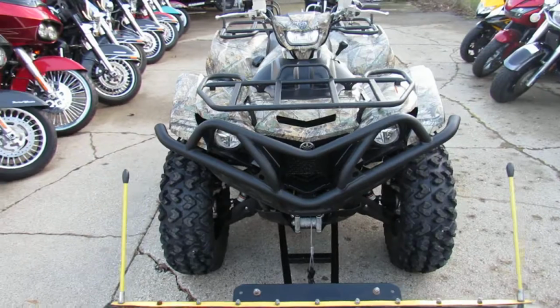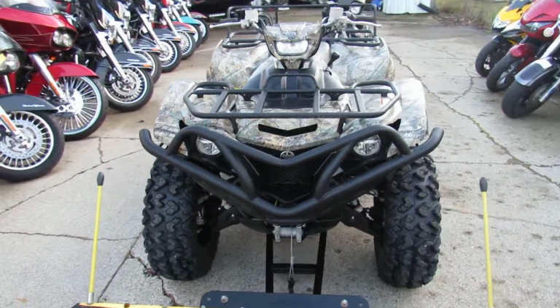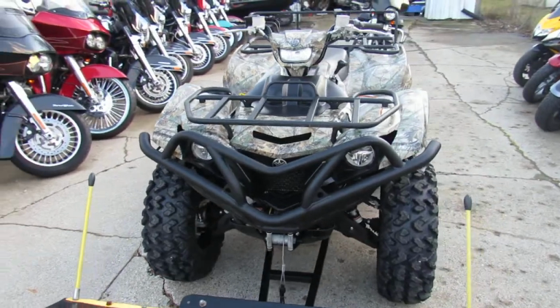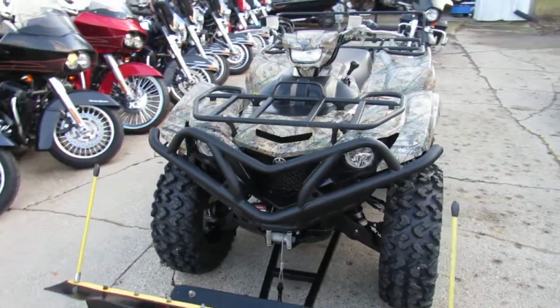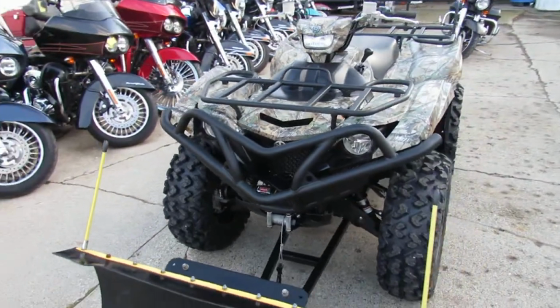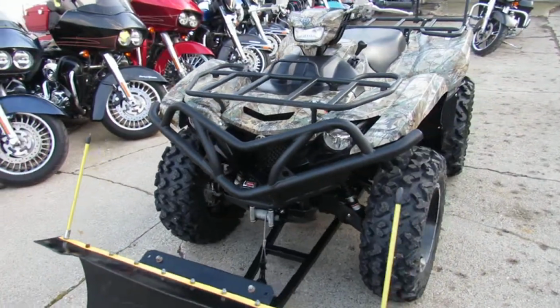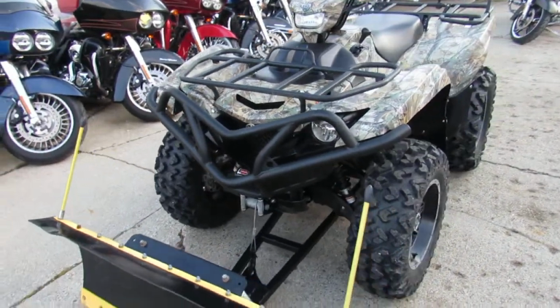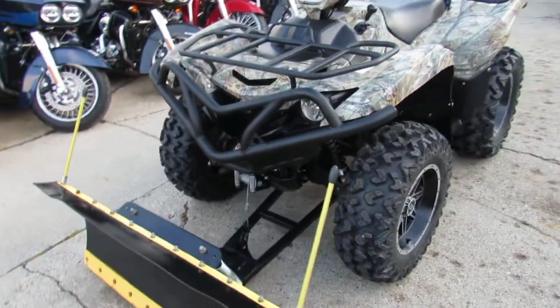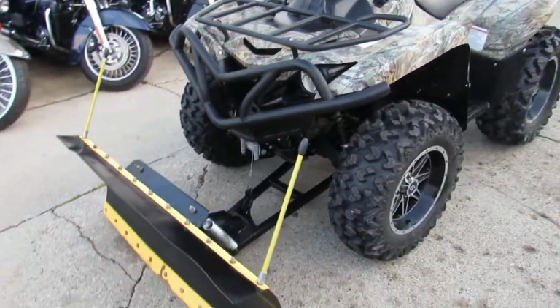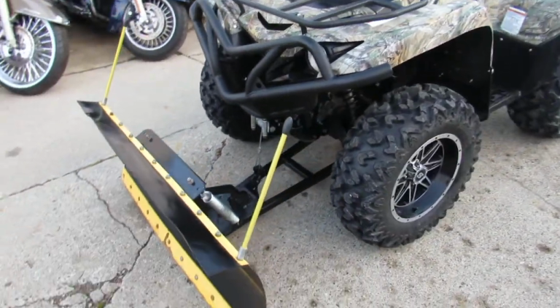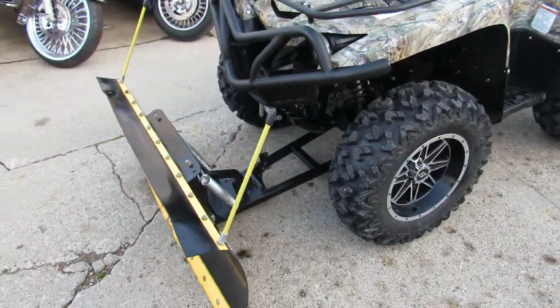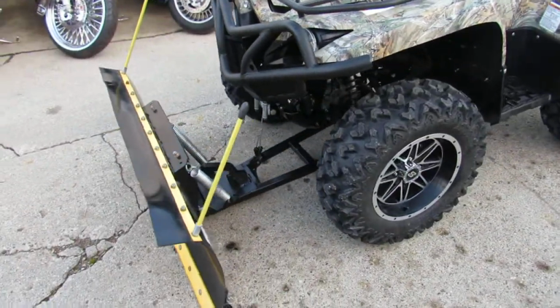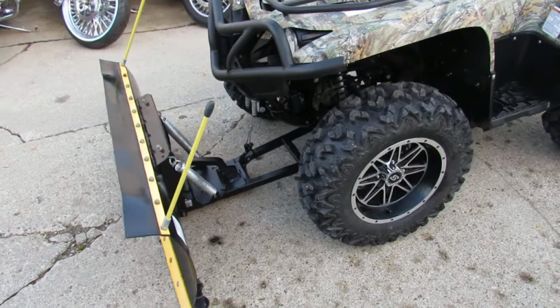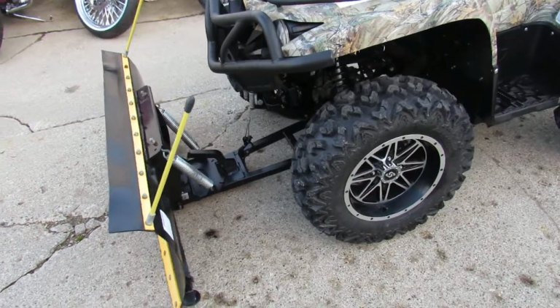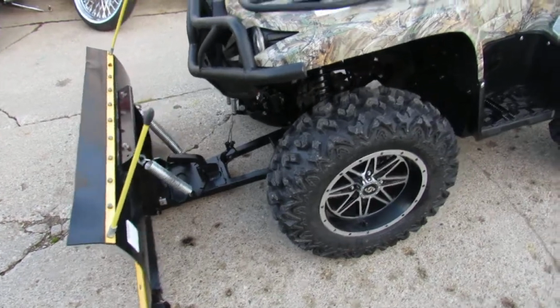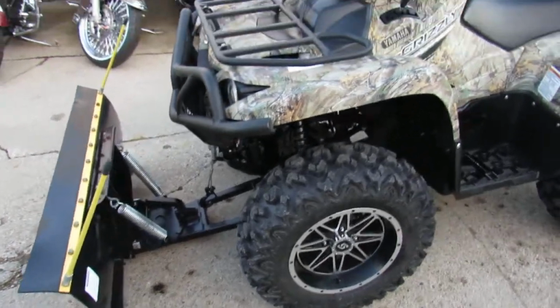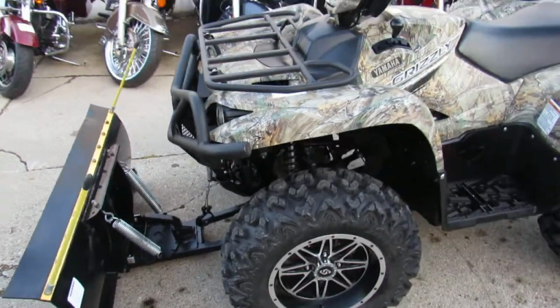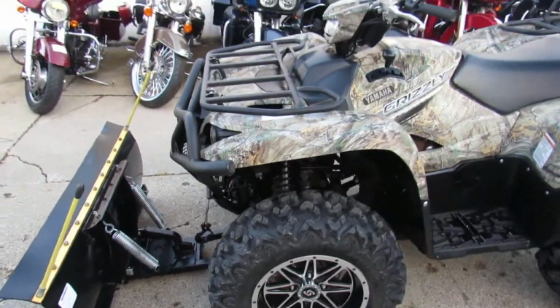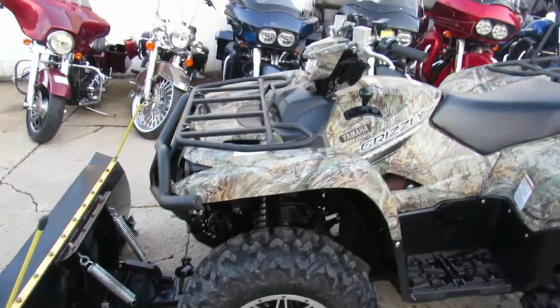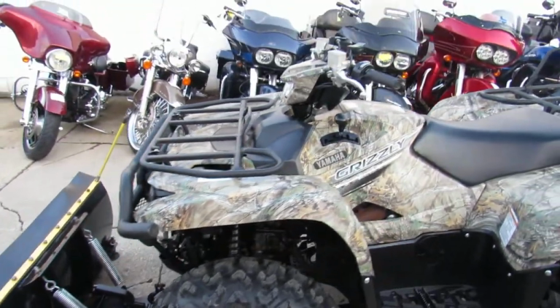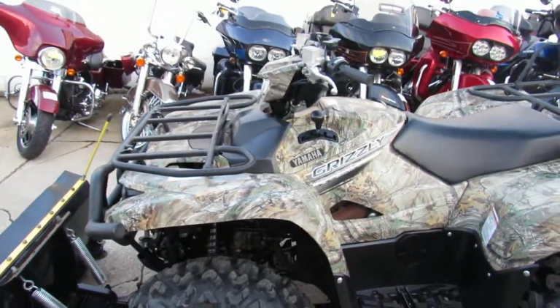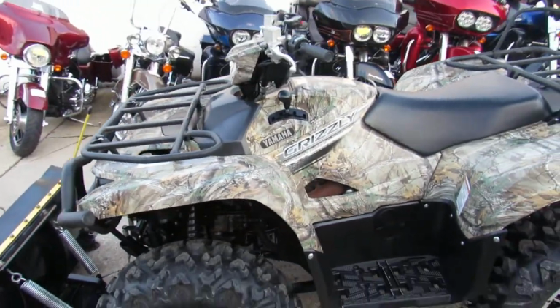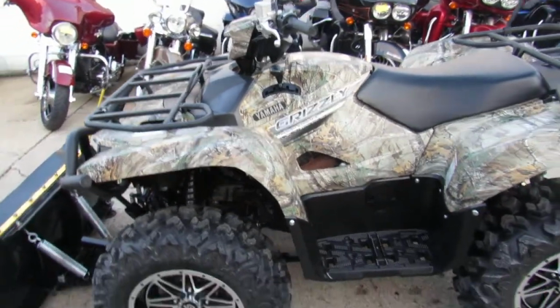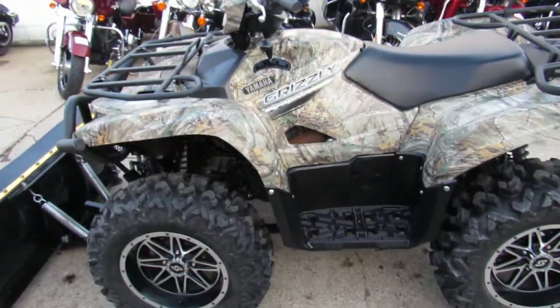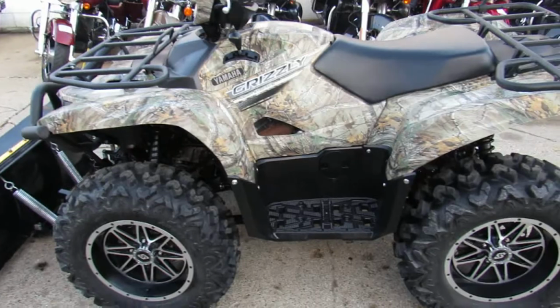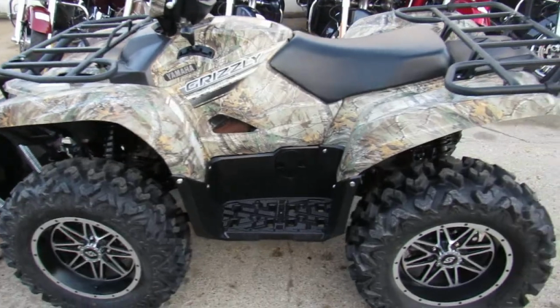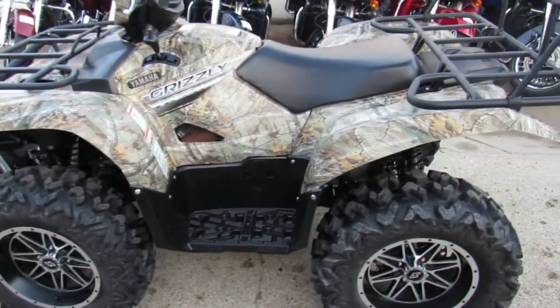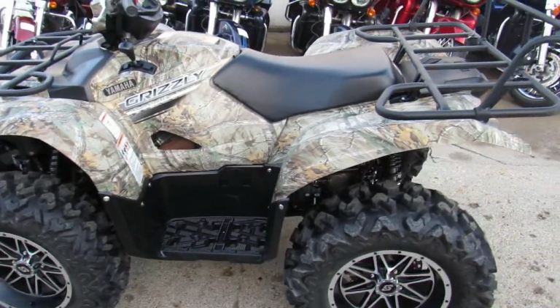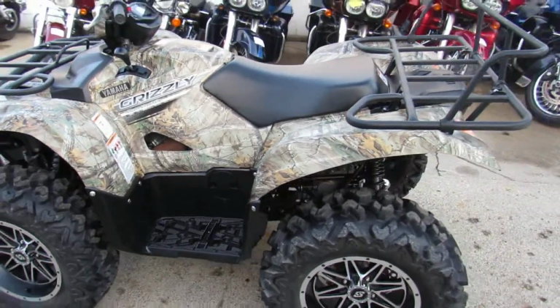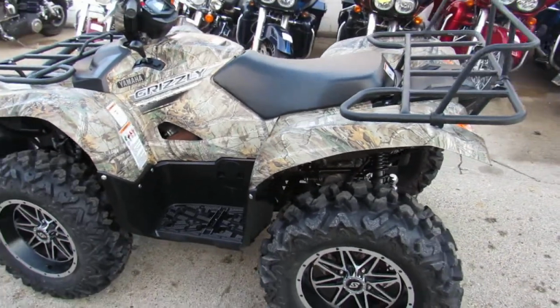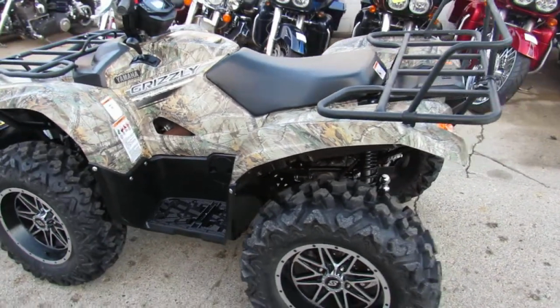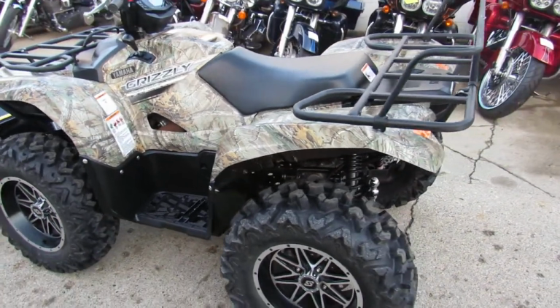Check out the Sedona rims and the Sedona 27 by 14 by 11 Rip9 tires, plus a 2,500-pound Warn winch with a rope. This one-owner, low-mileage, top-of-the-line quad is perfect.